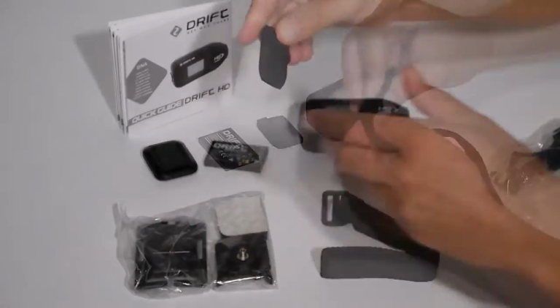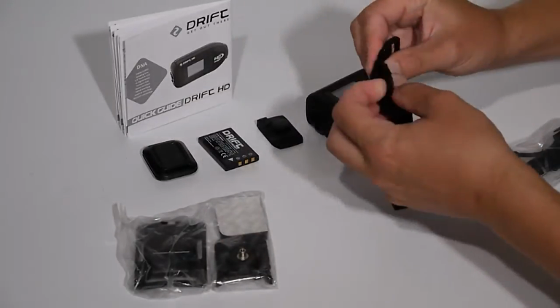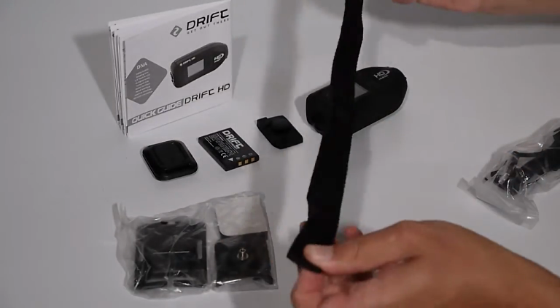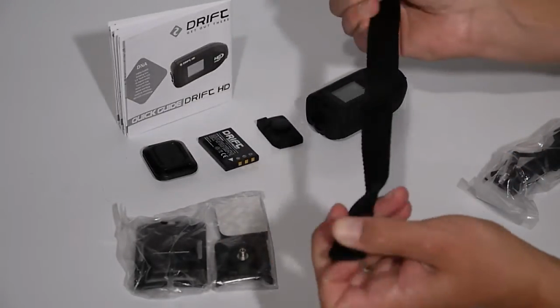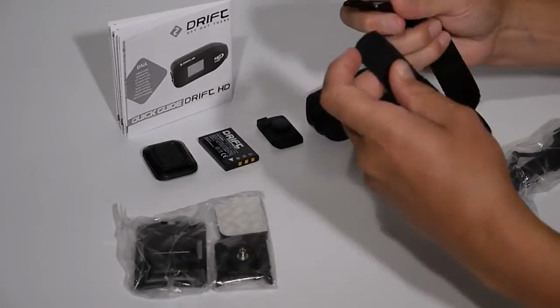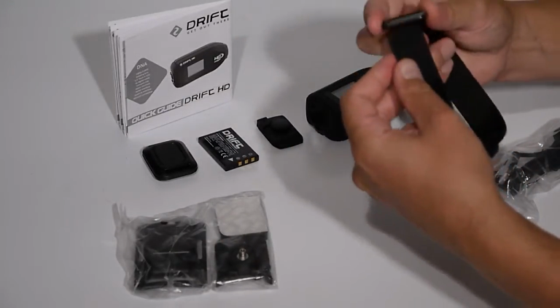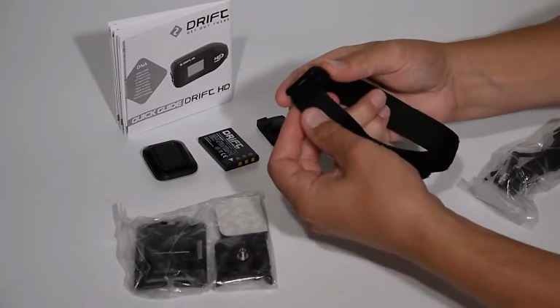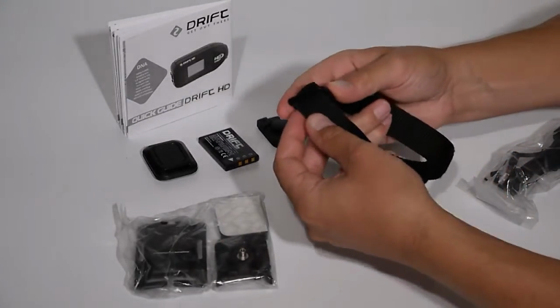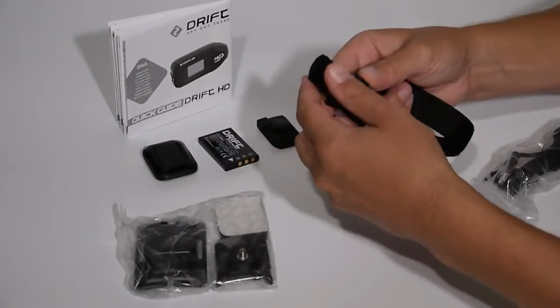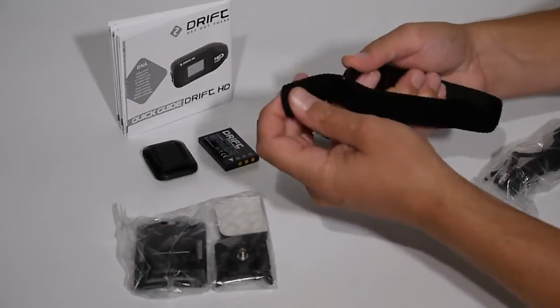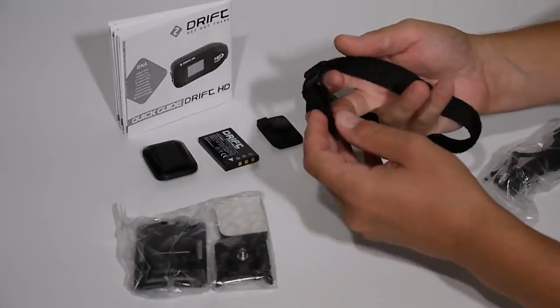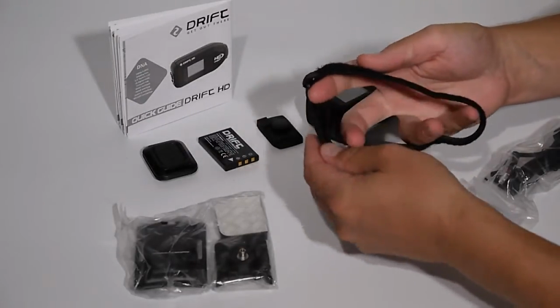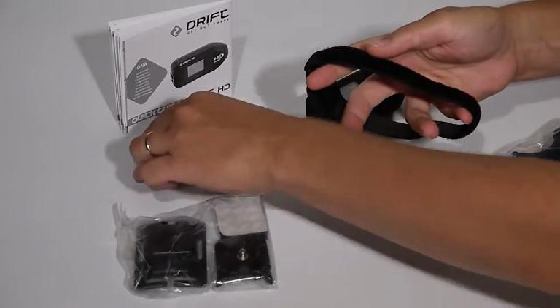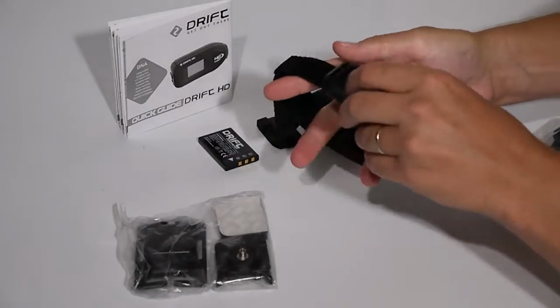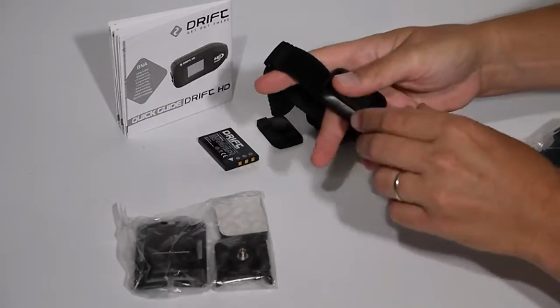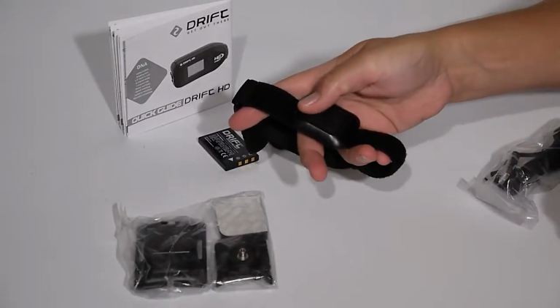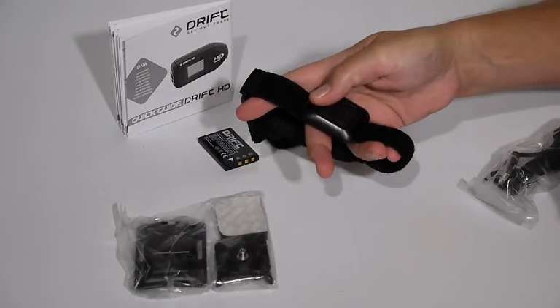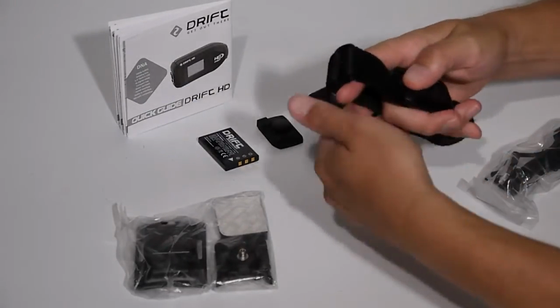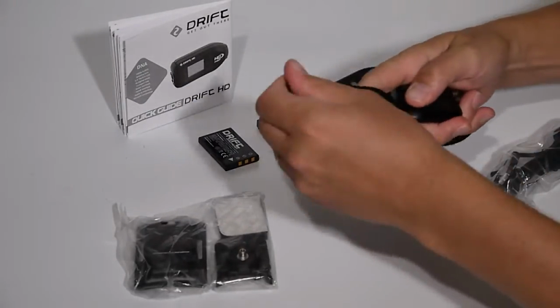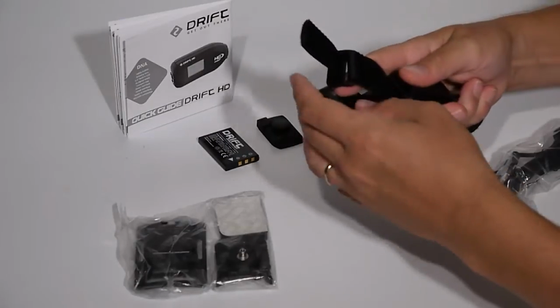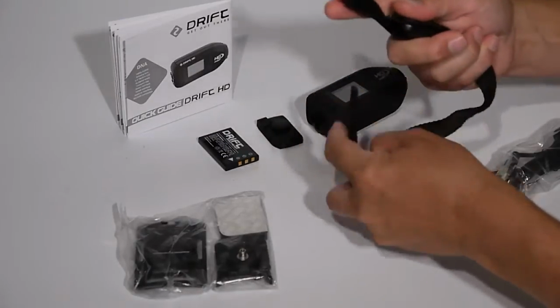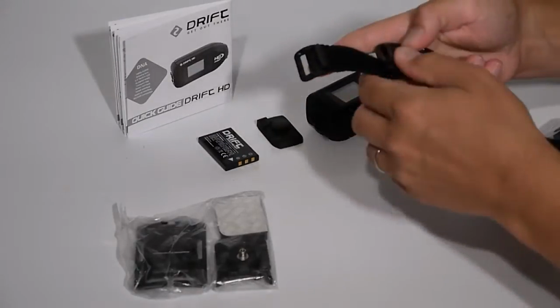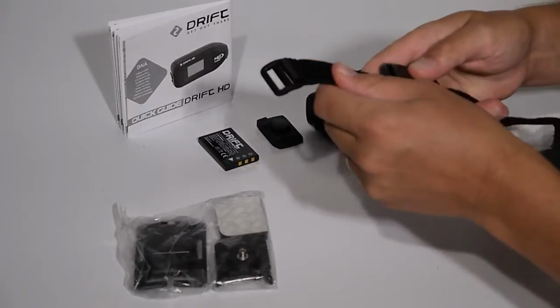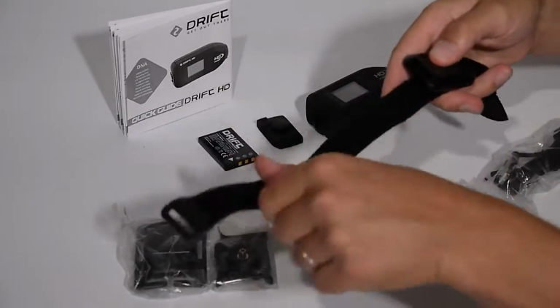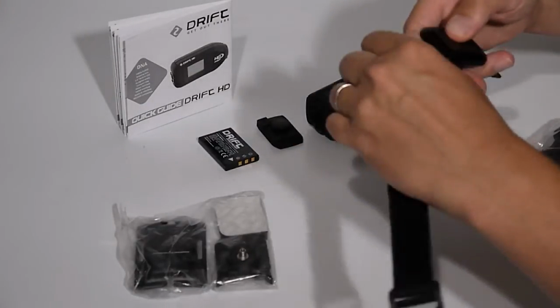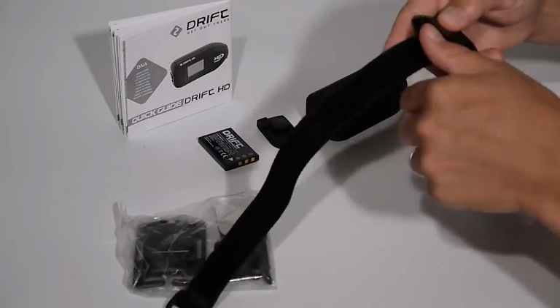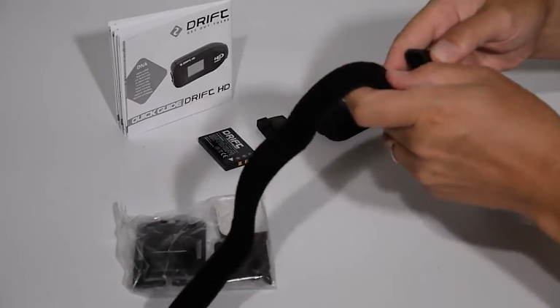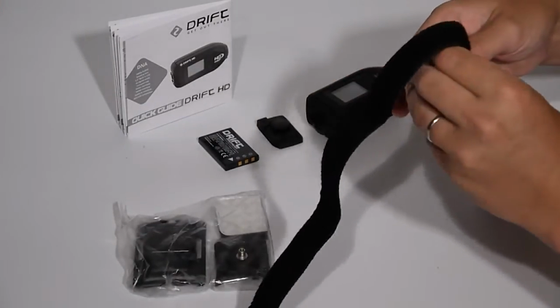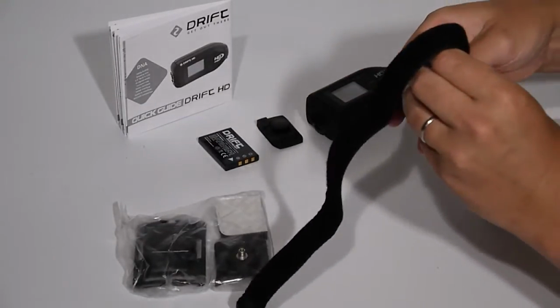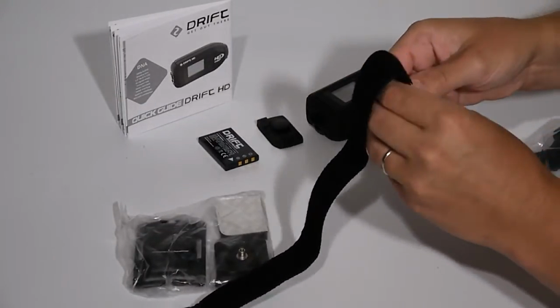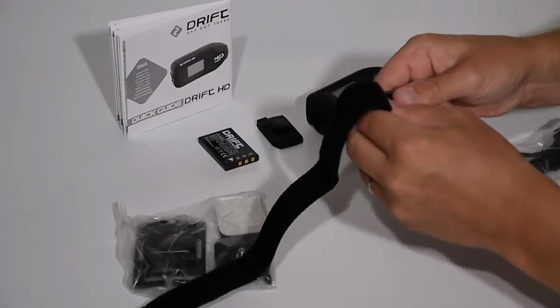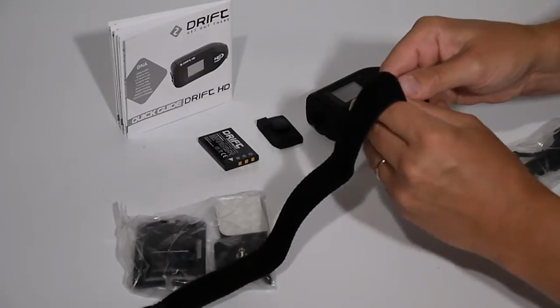A new longer wrist strap is also included. The best way to align the remote to the wrist strap is first to determine how the wrist strap is to fold back on itself, then thread the wrist strap through the remote itself.